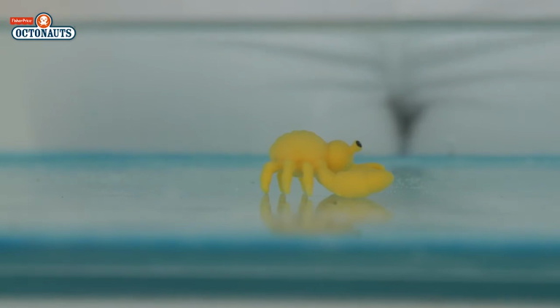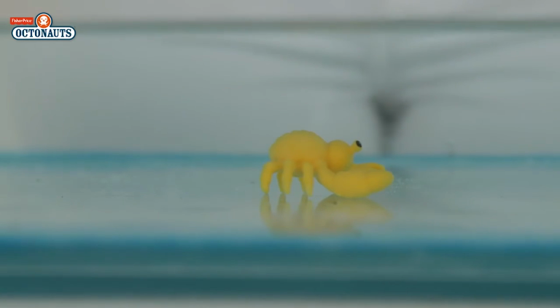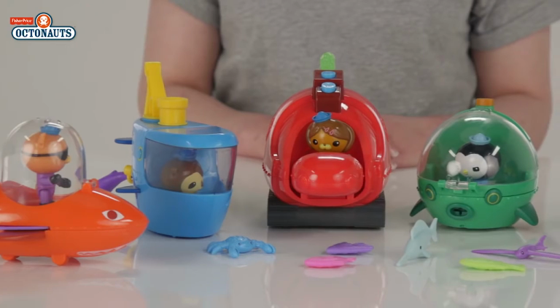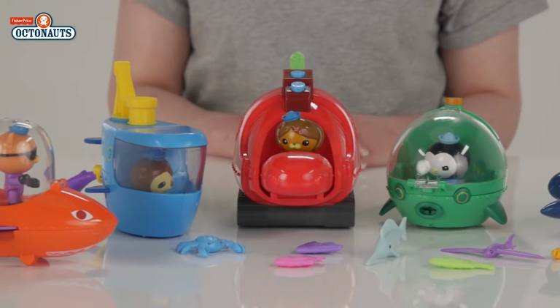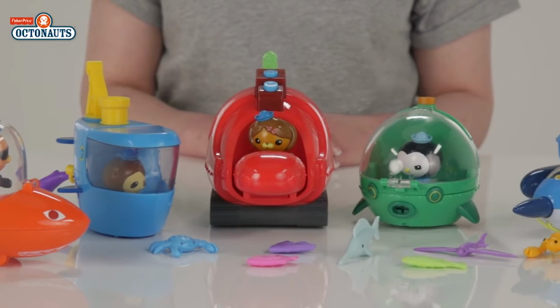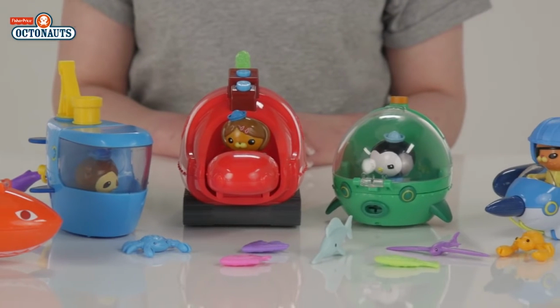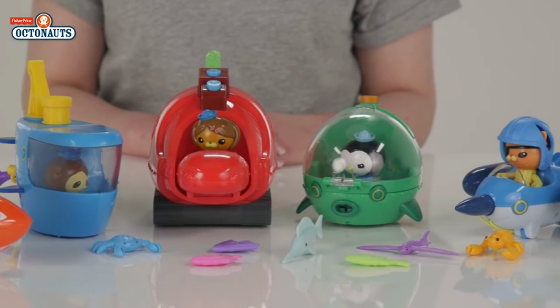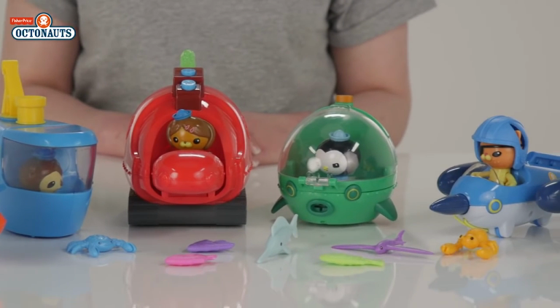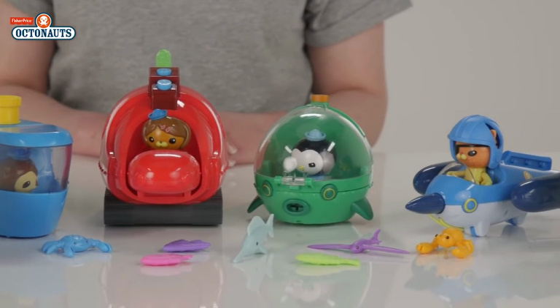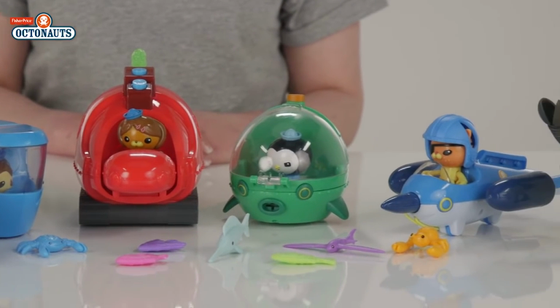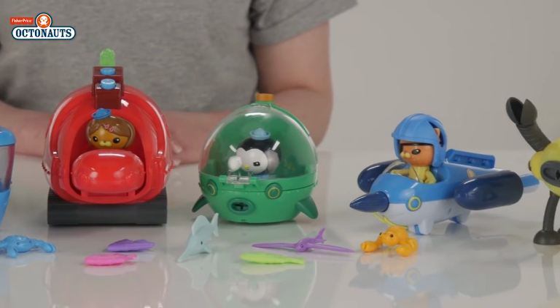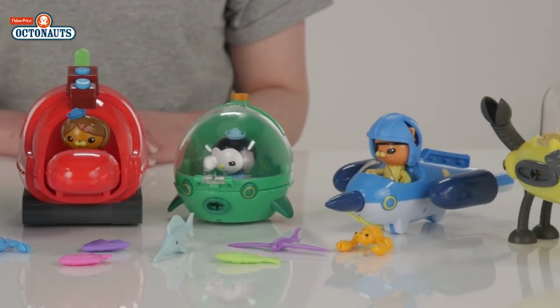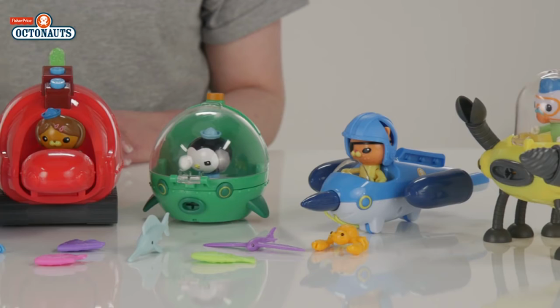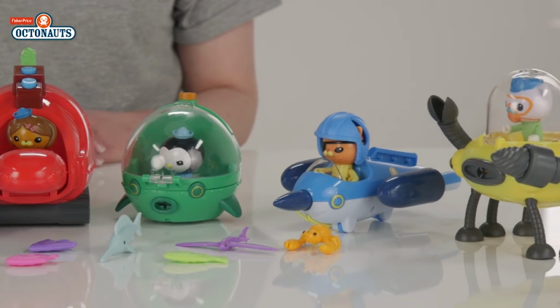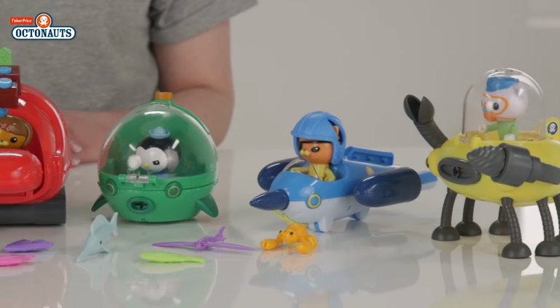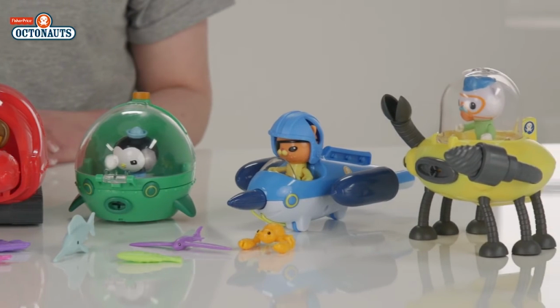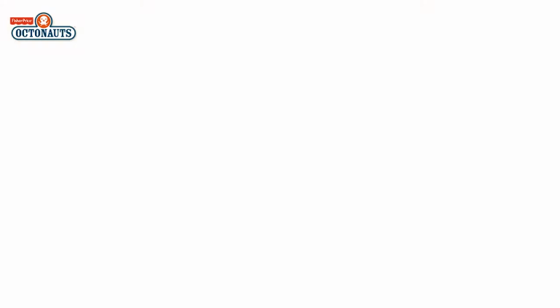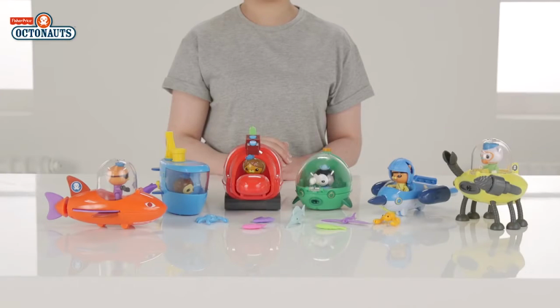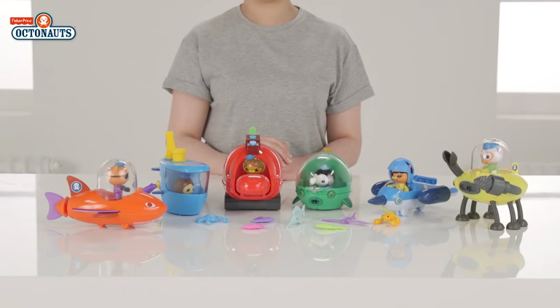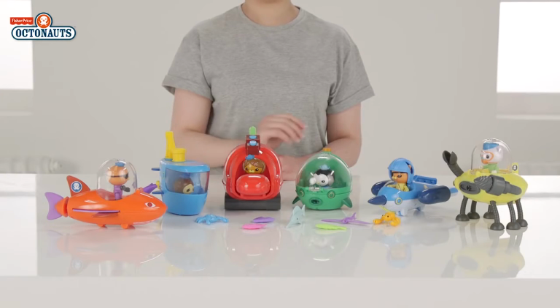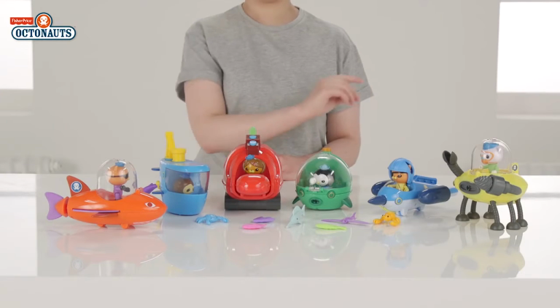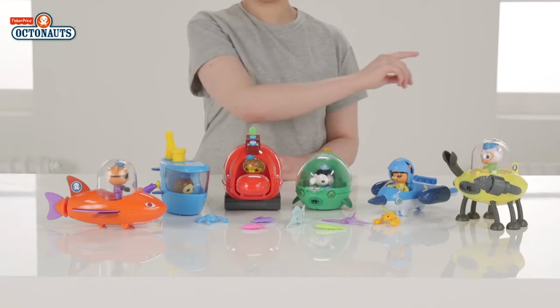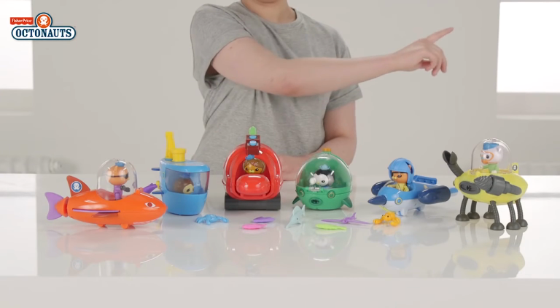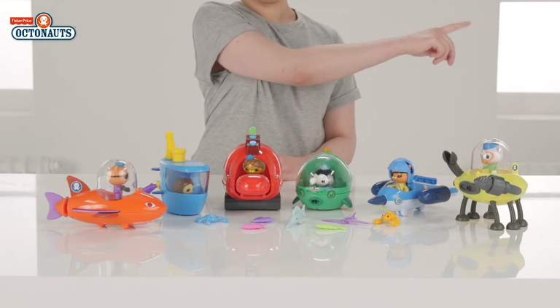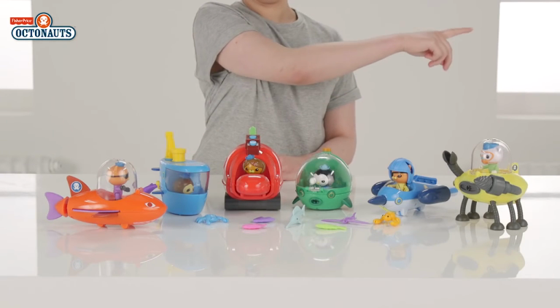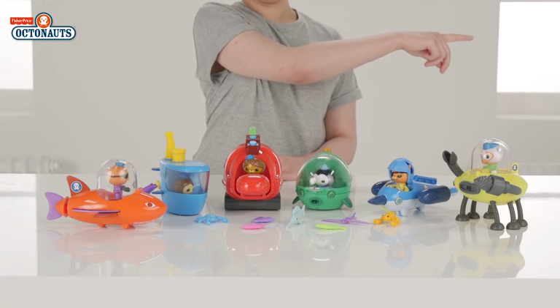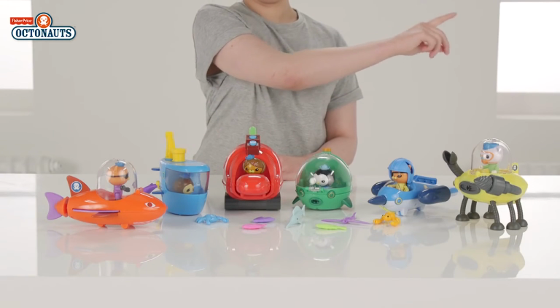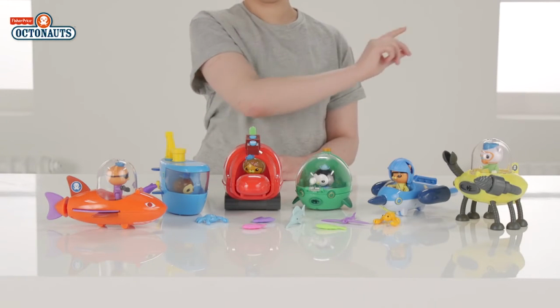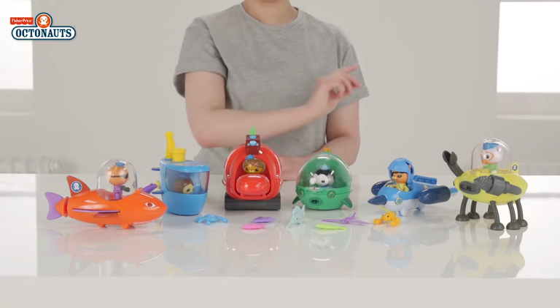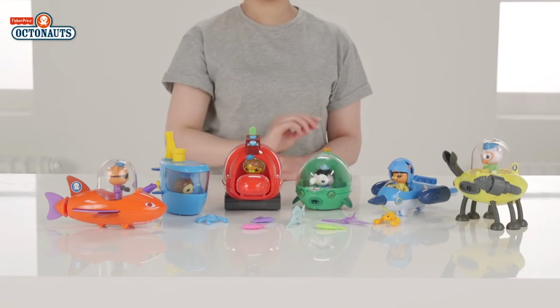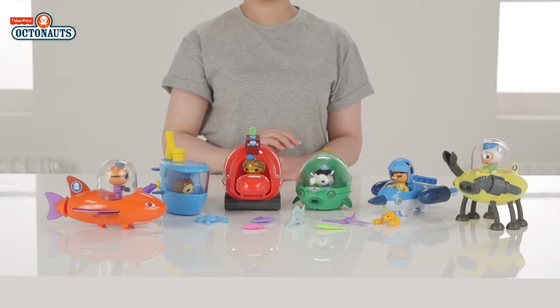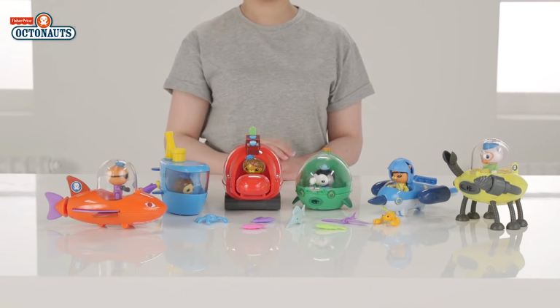We hope you've loved seeing all your friends from Octonauts. Roll your mouse over the screen and click on the top right hand corner for more information.